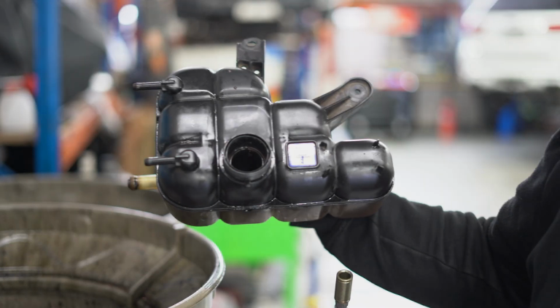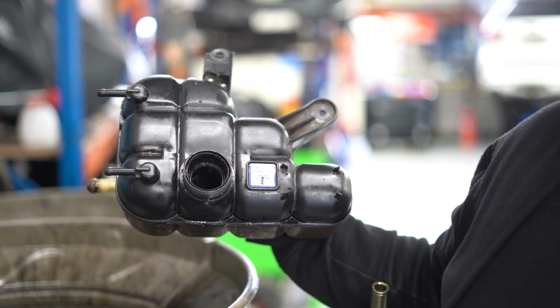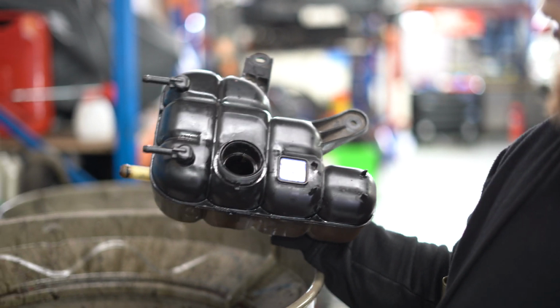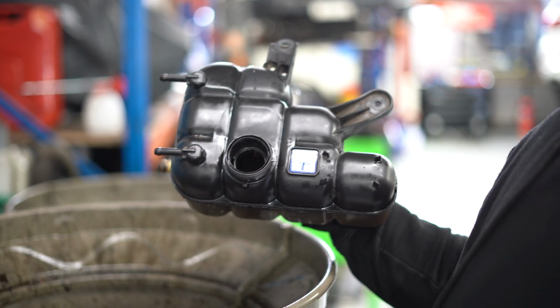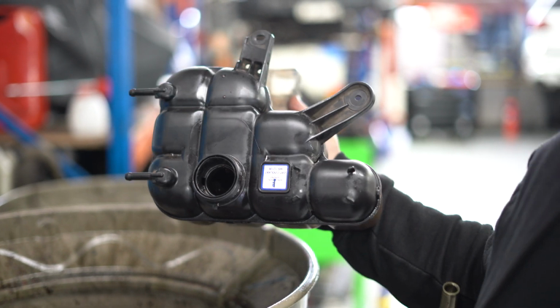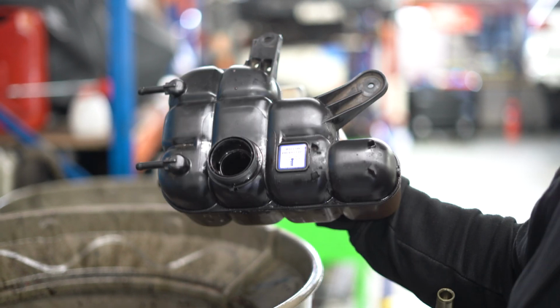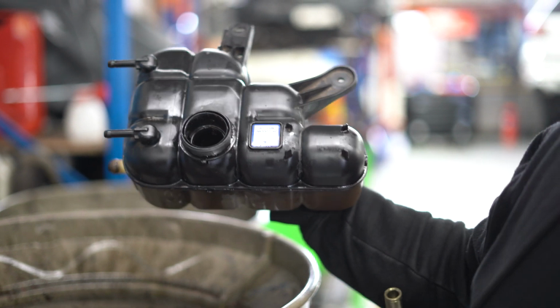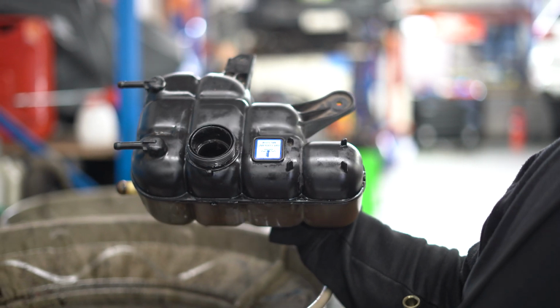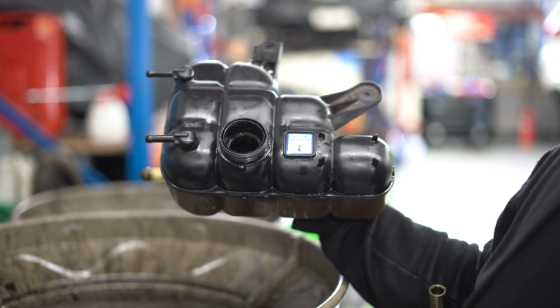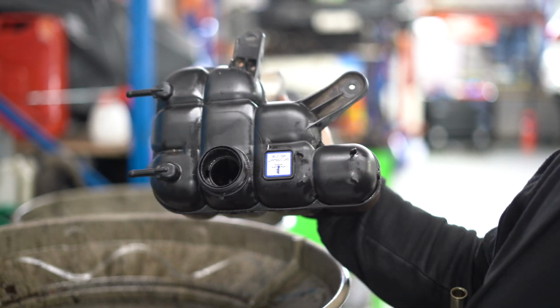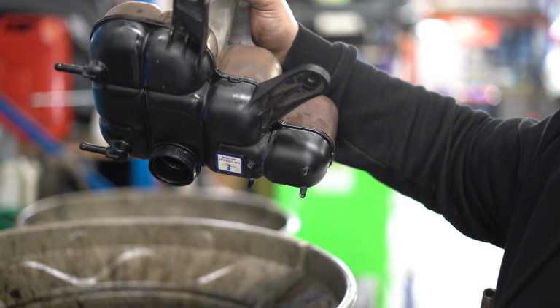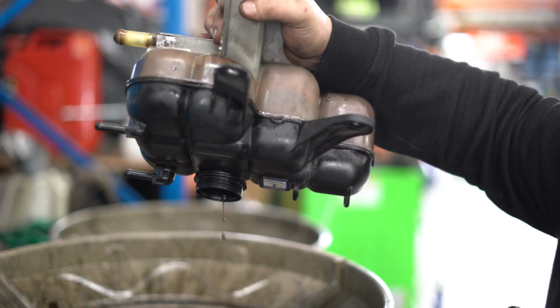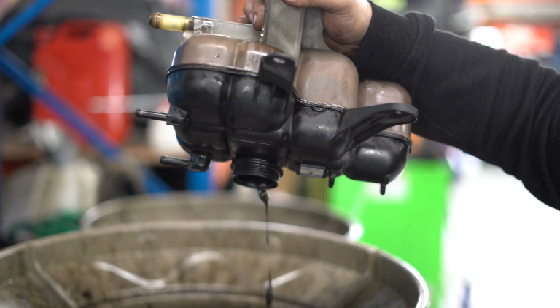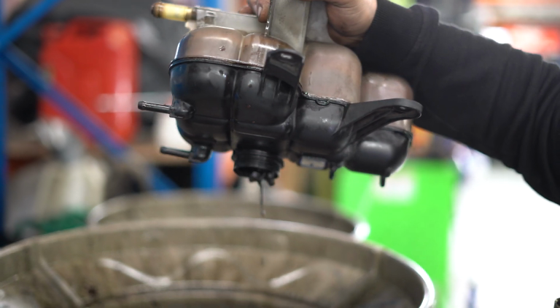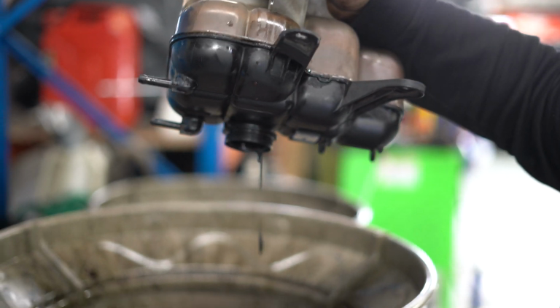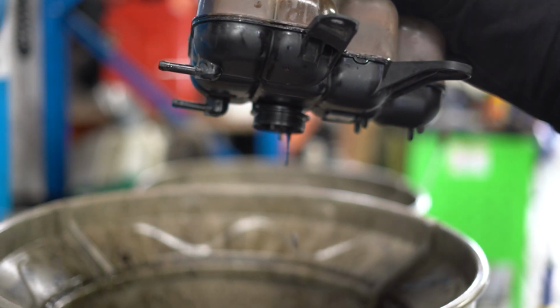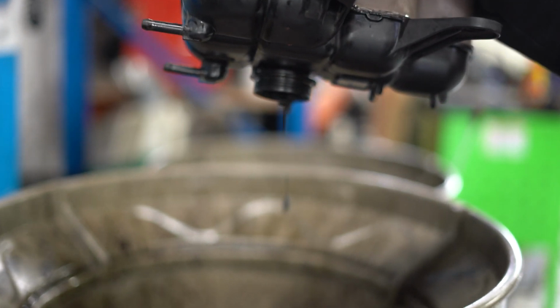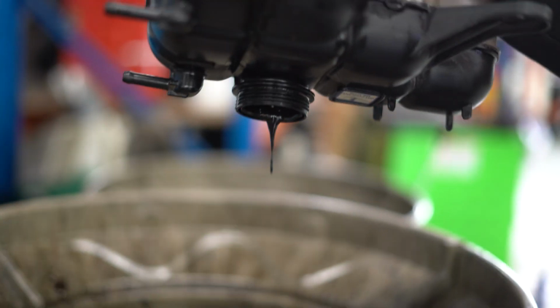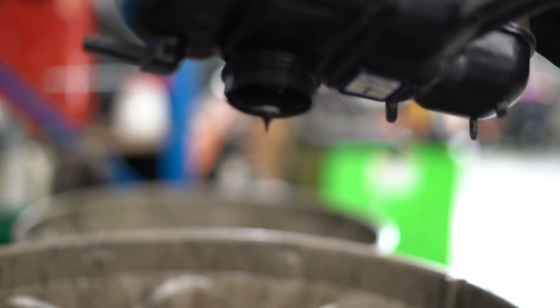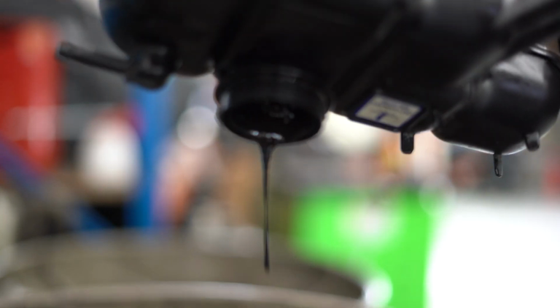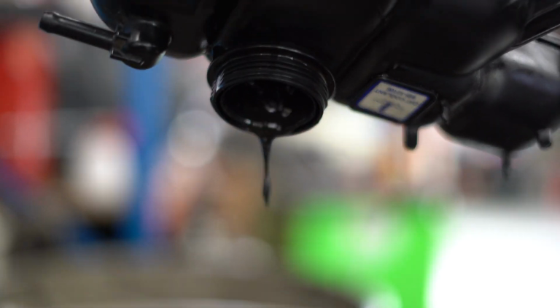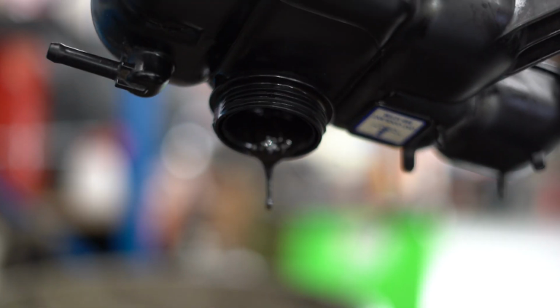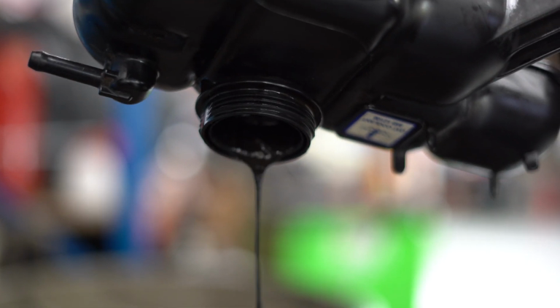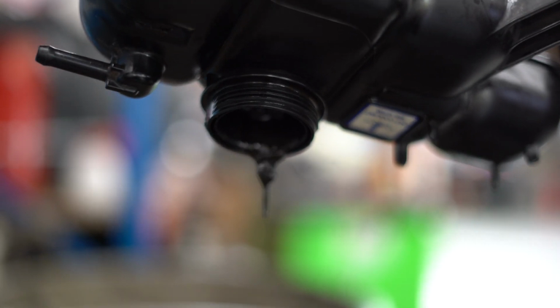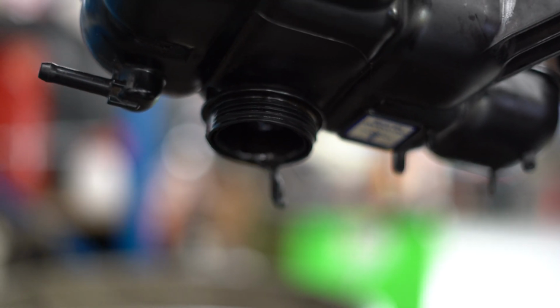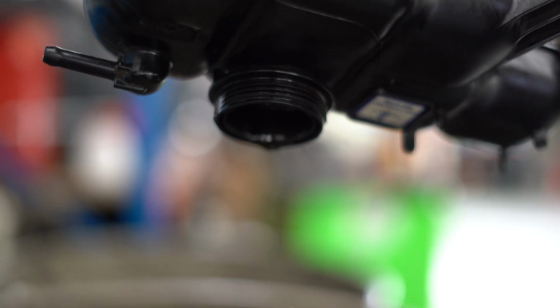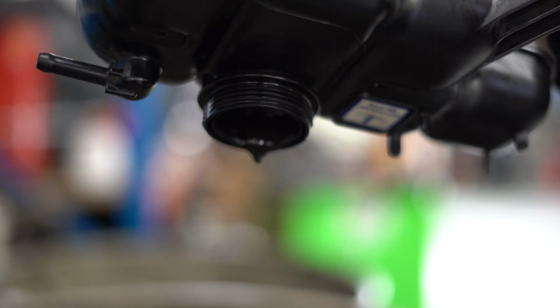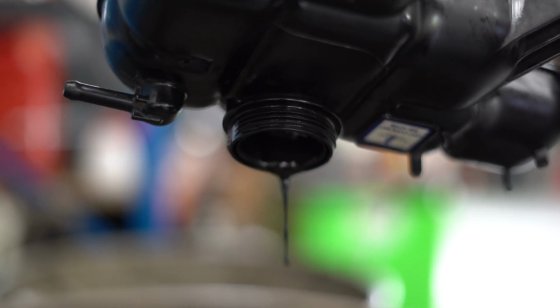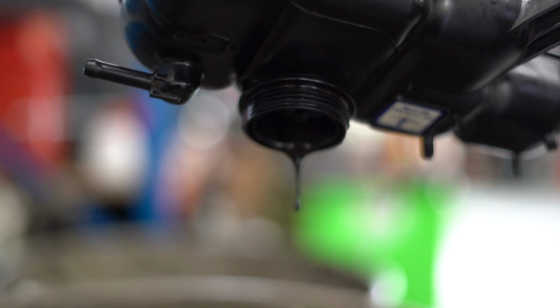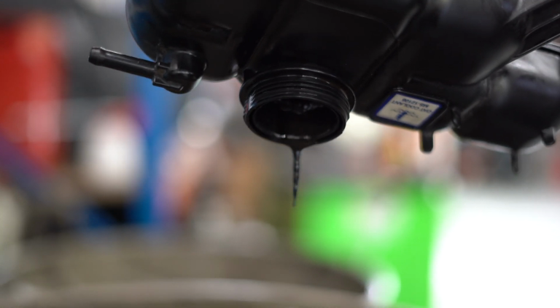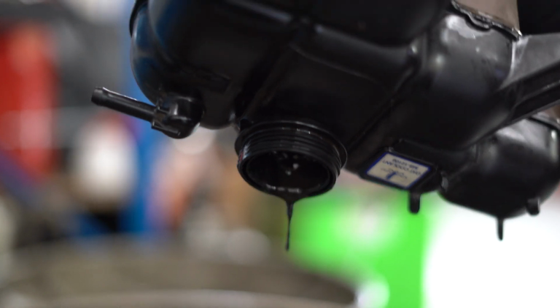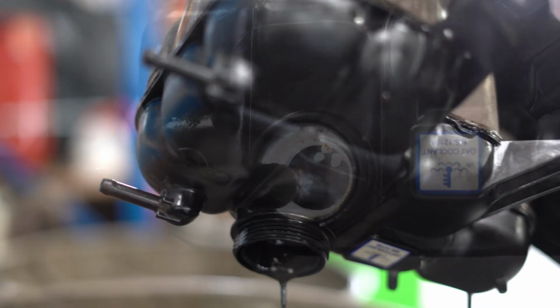This is a coolant reservoir, or header tank — coolant.